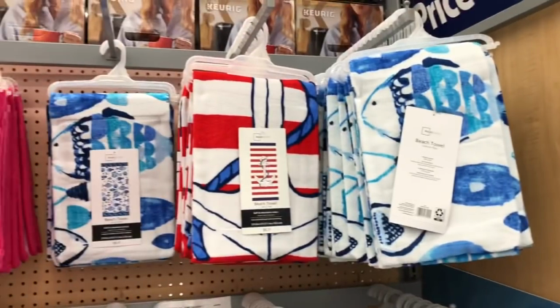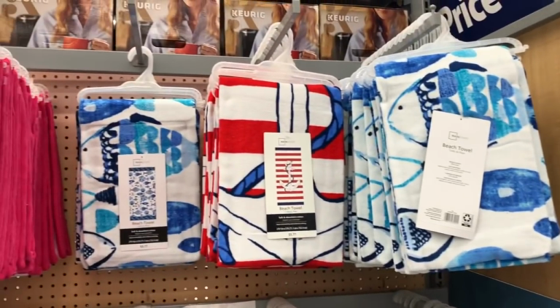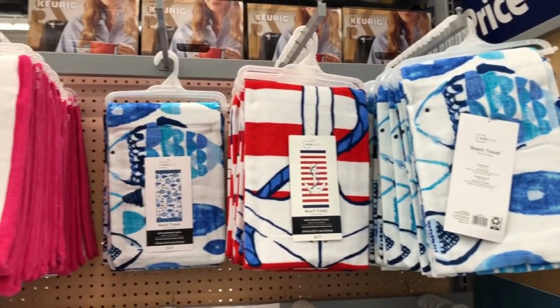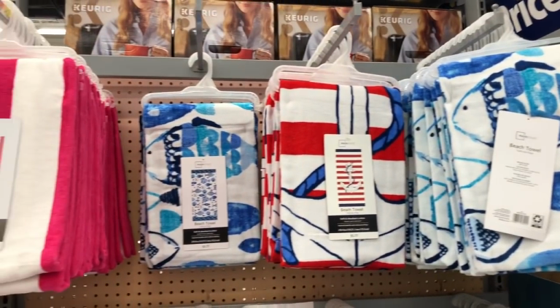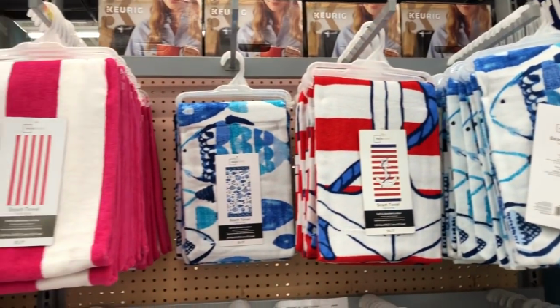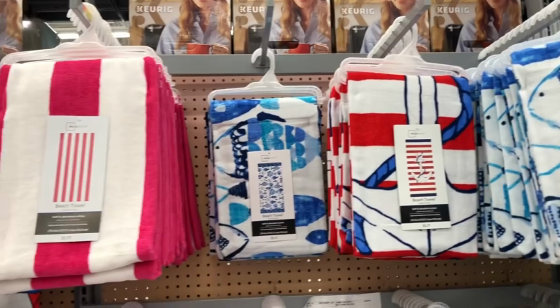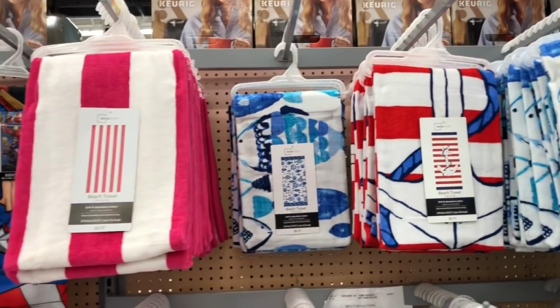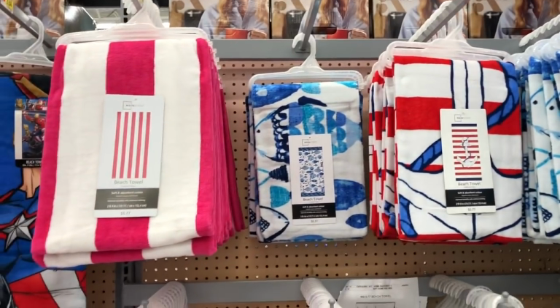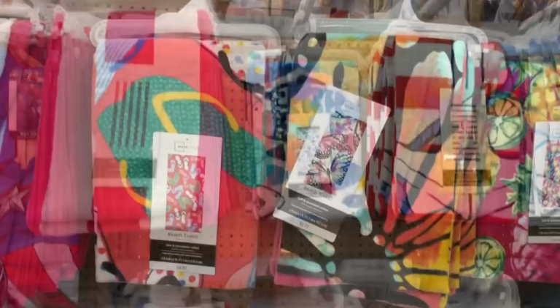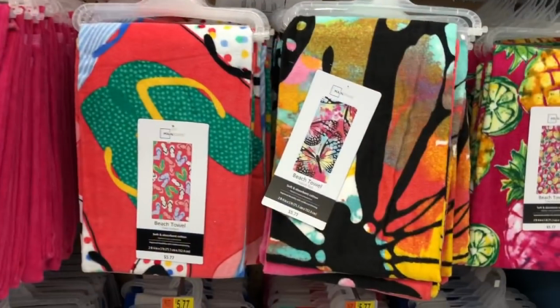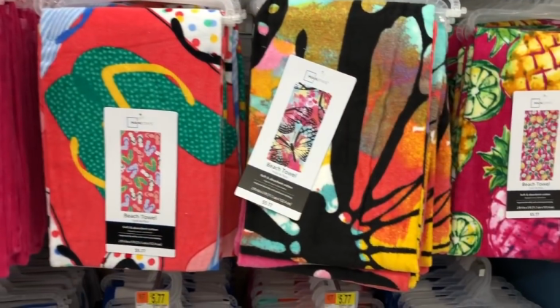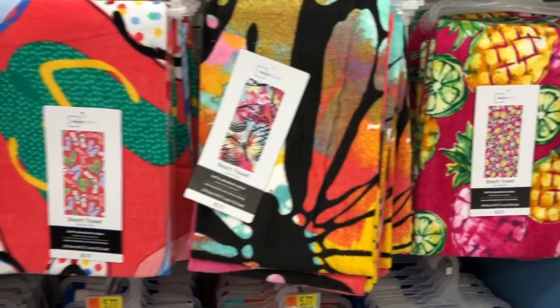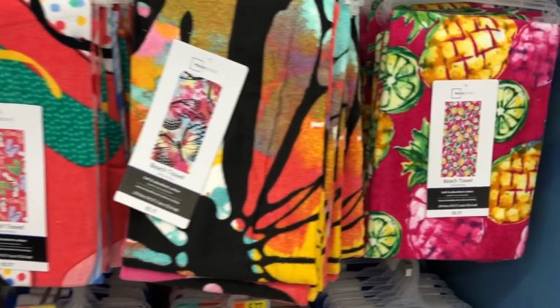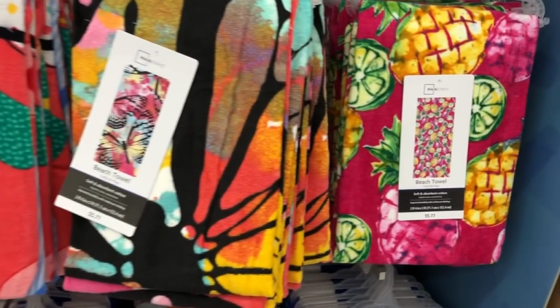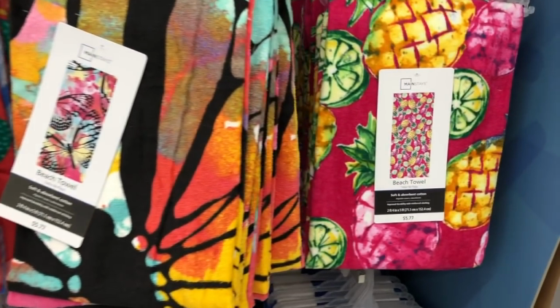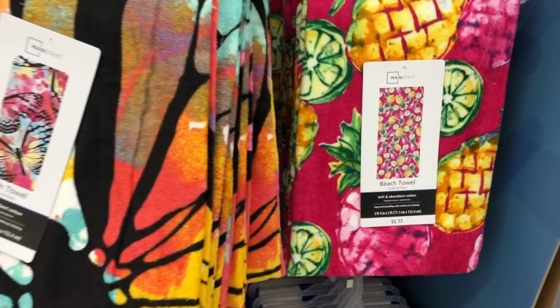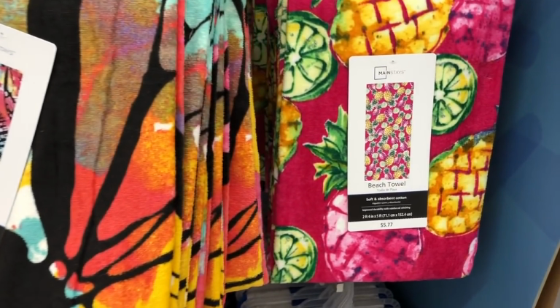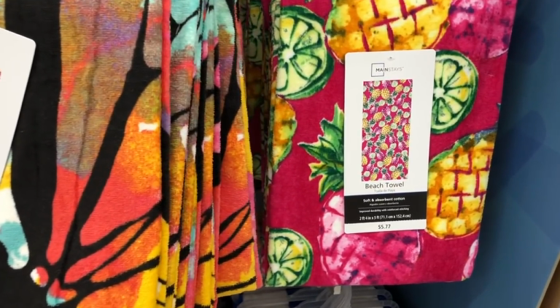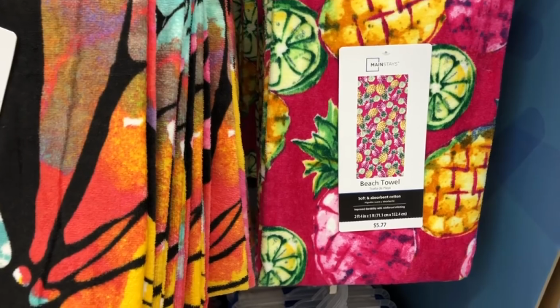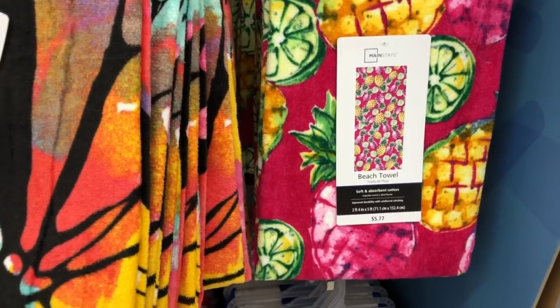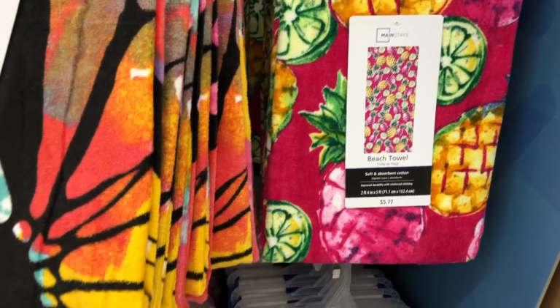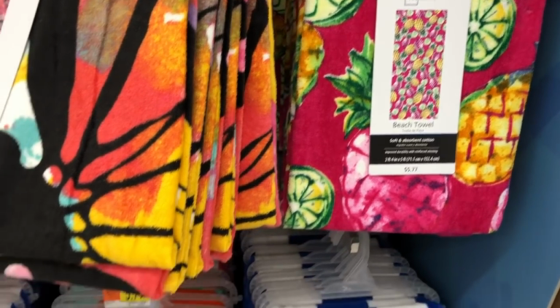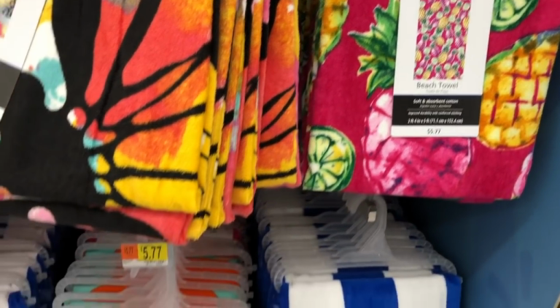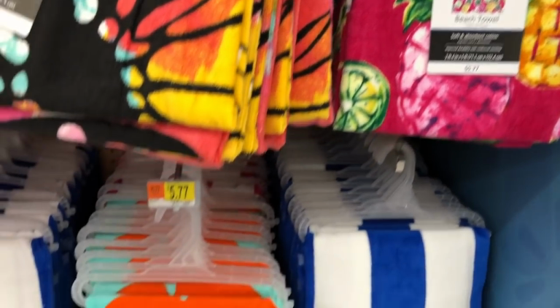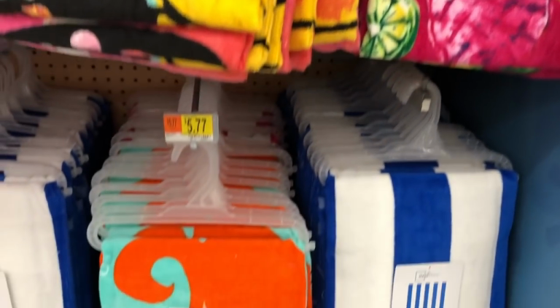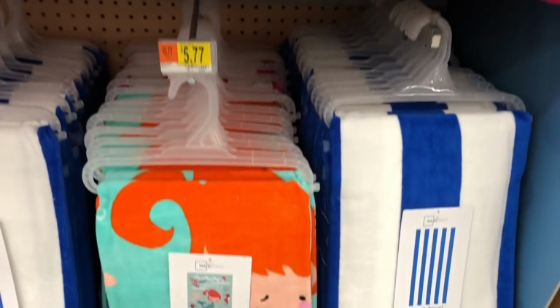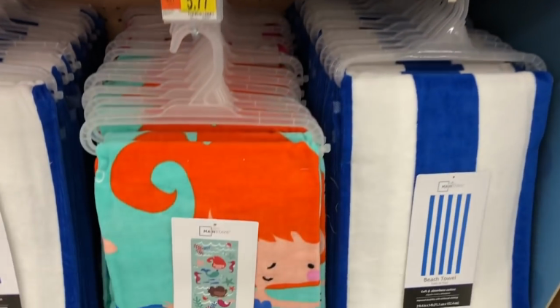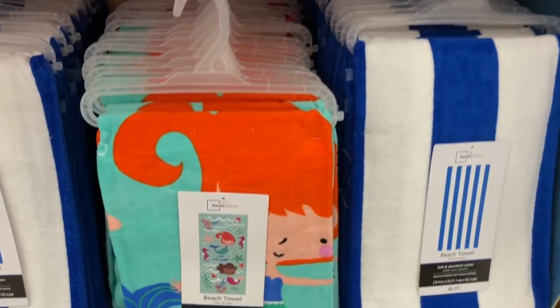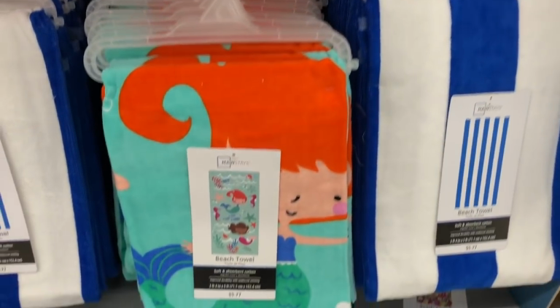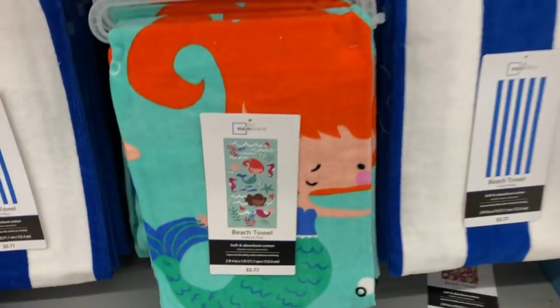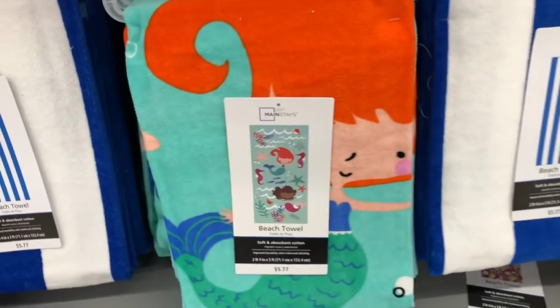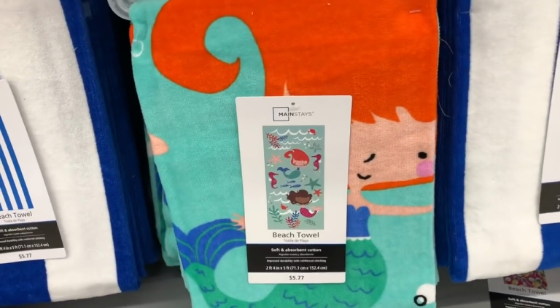They had put out a lot of their beach towels, and these that I'm showing right here are only $5.77. I'm also showing you the tags on the front, because those do show you what is on the full length of each towel.